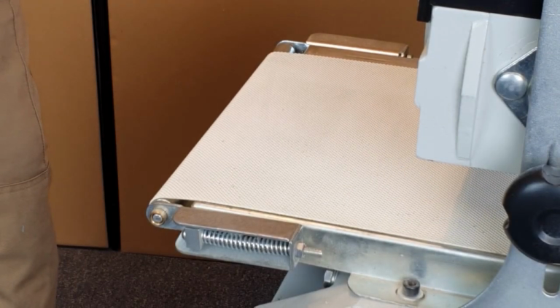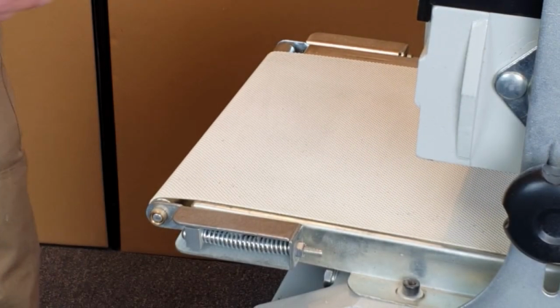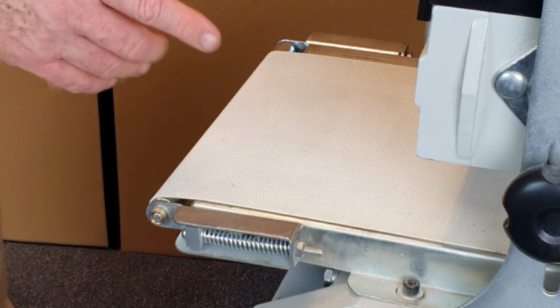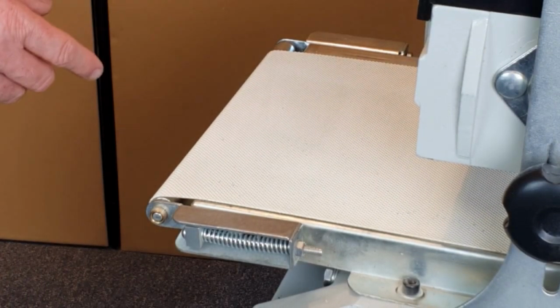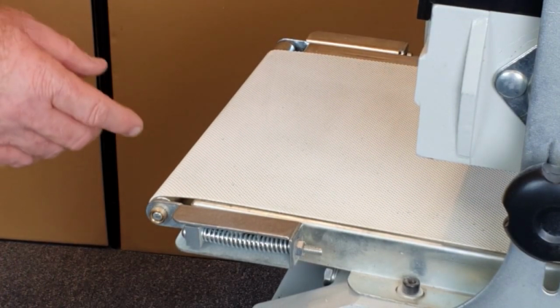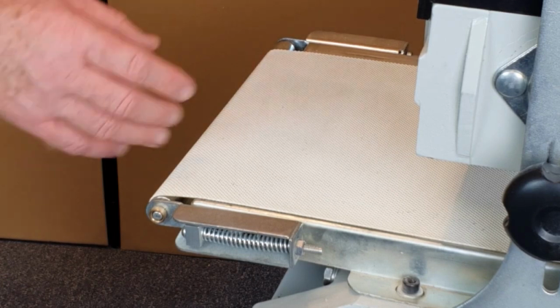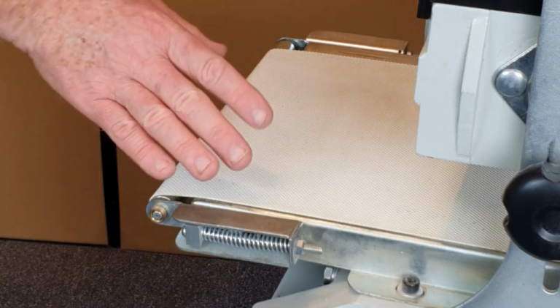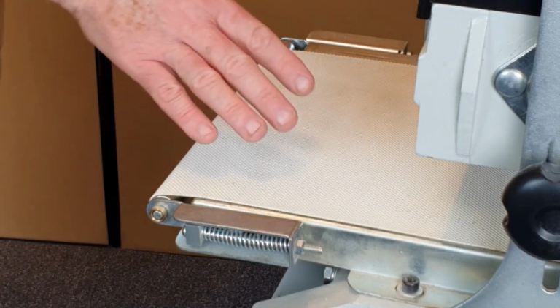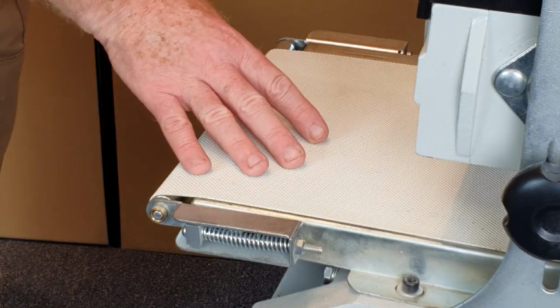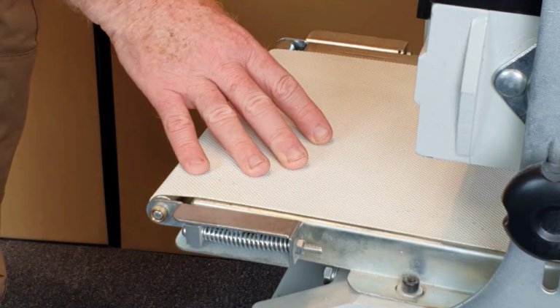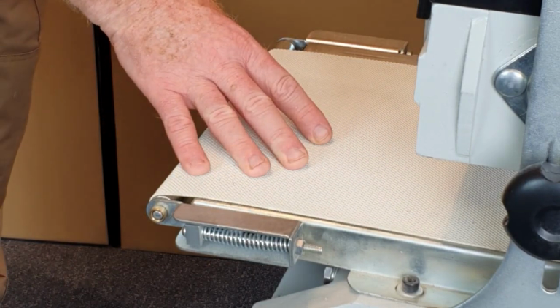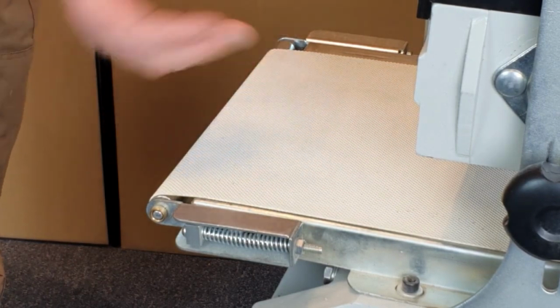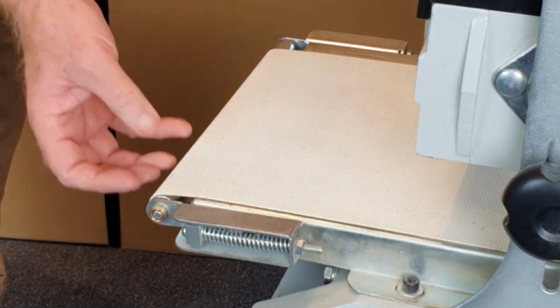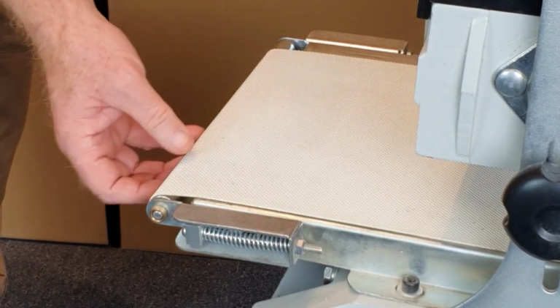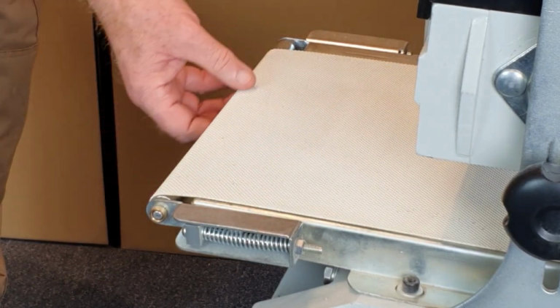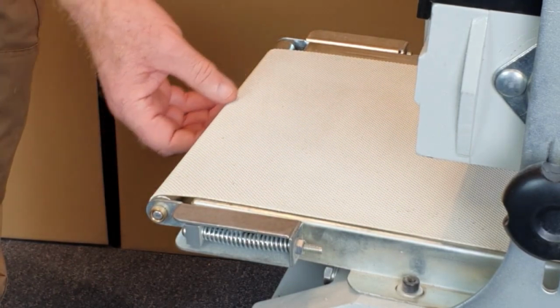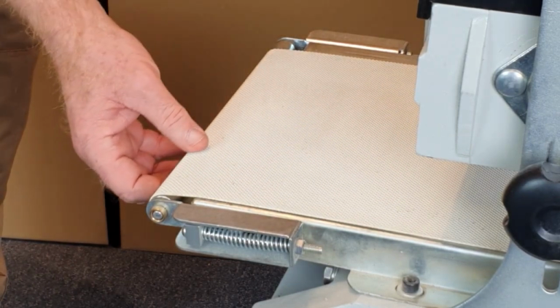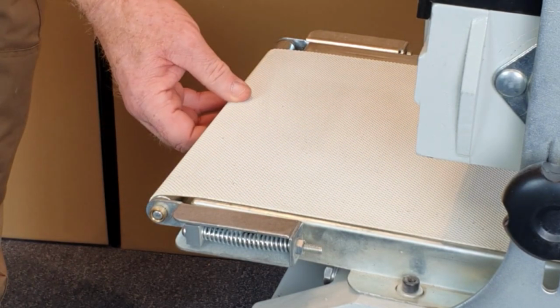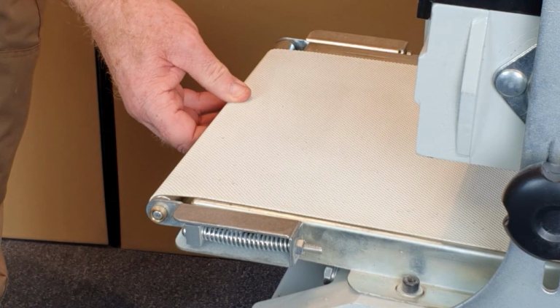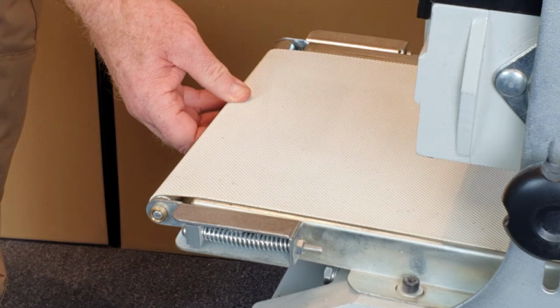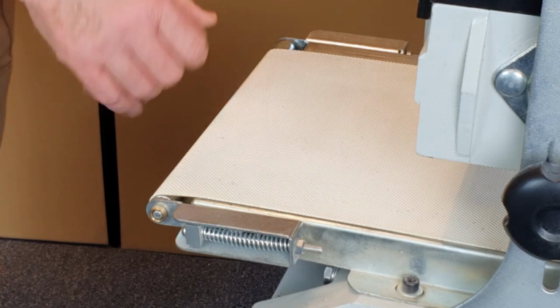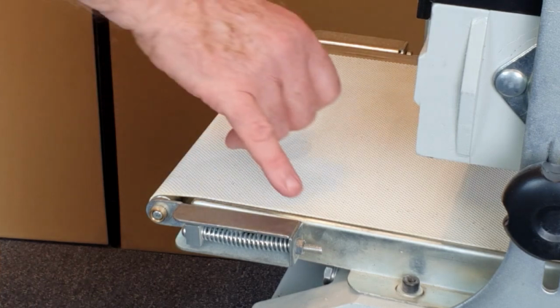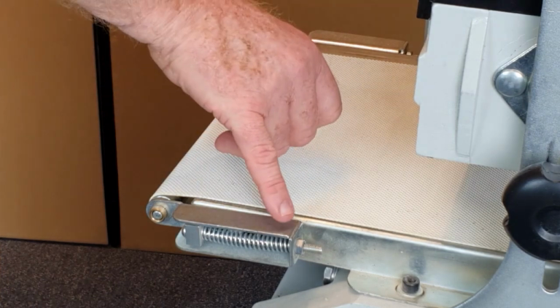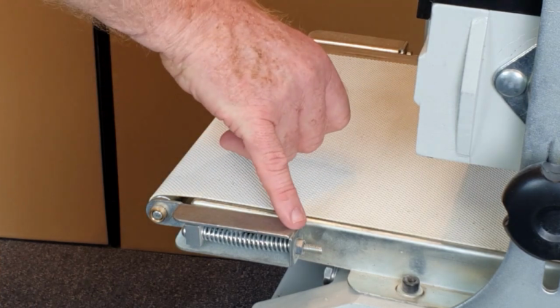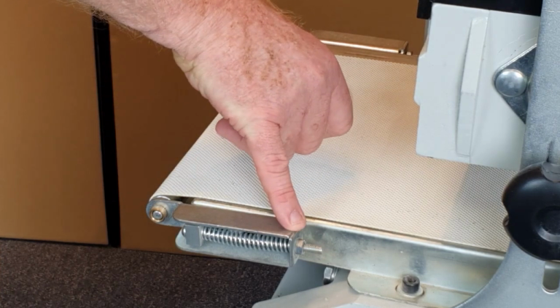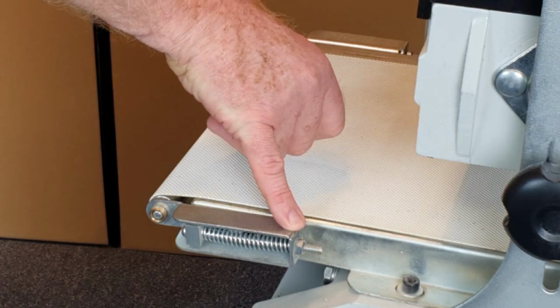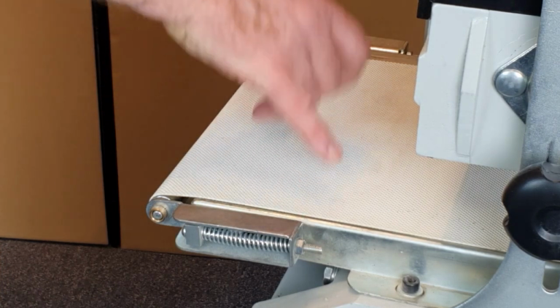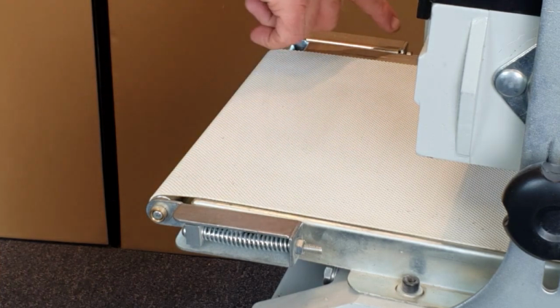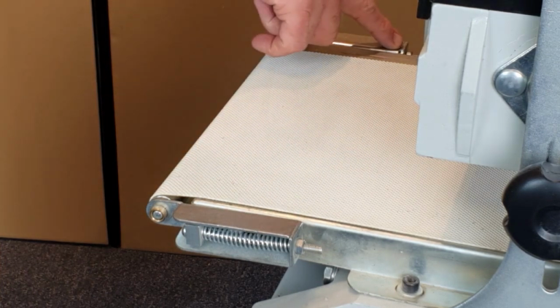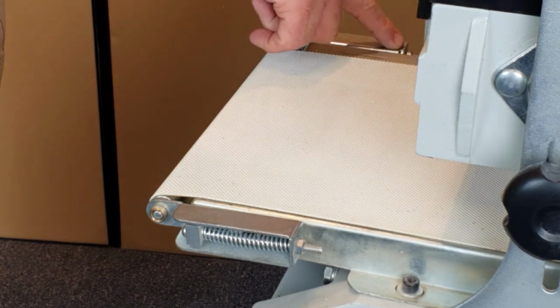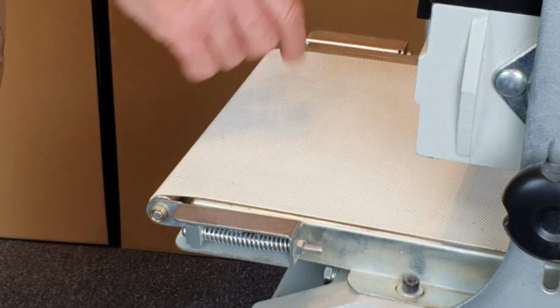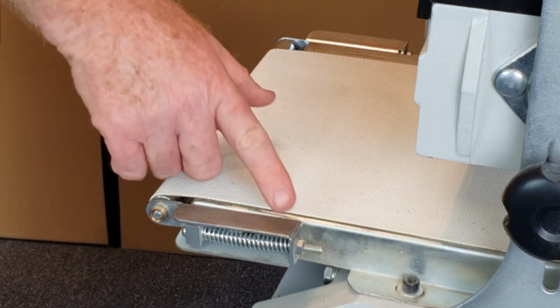Should it be required, you can adjust the tracking of this belt — that is the position it sits on this roller — by use of this adjuster either side of the bed.